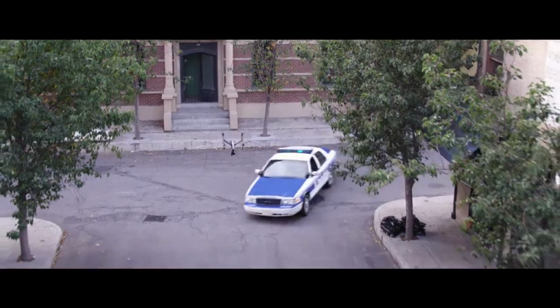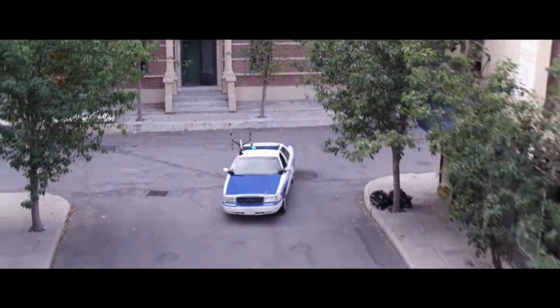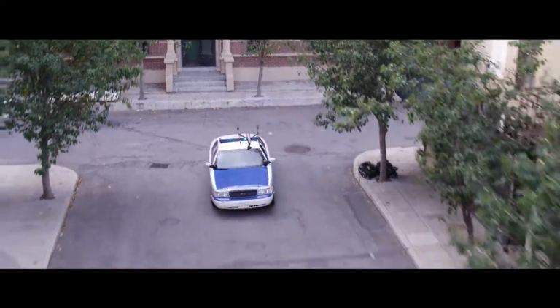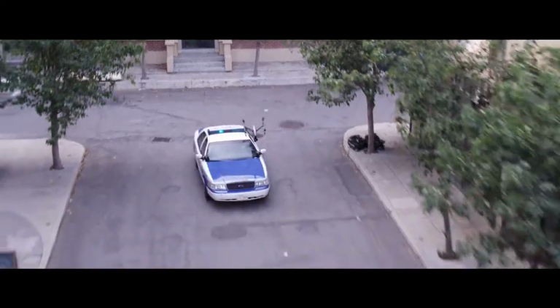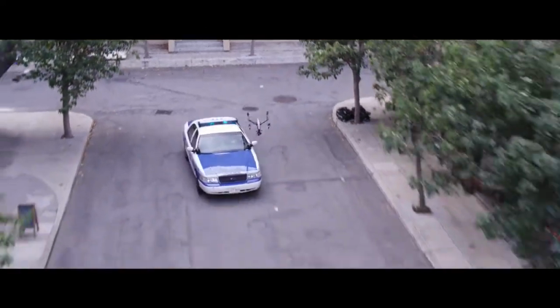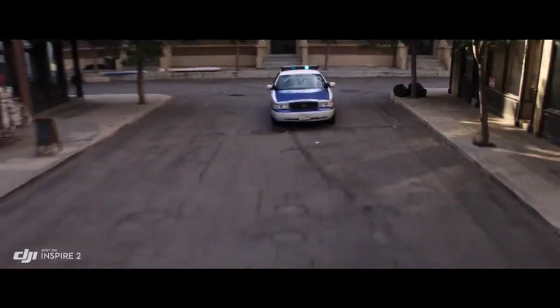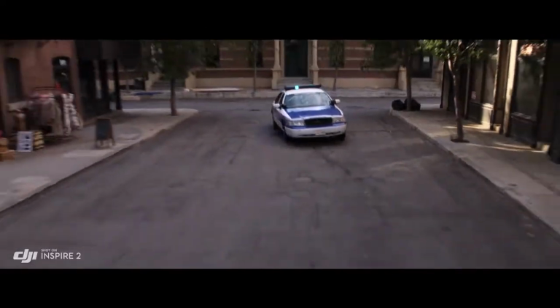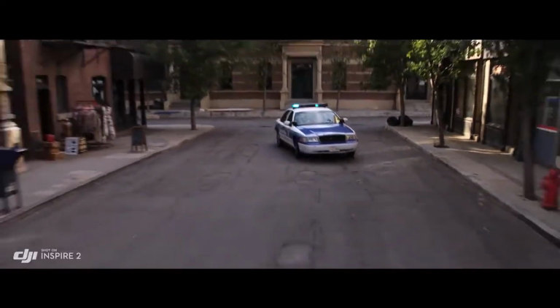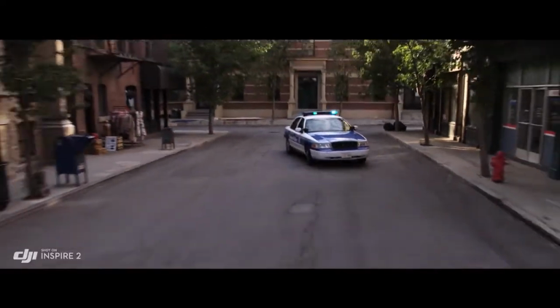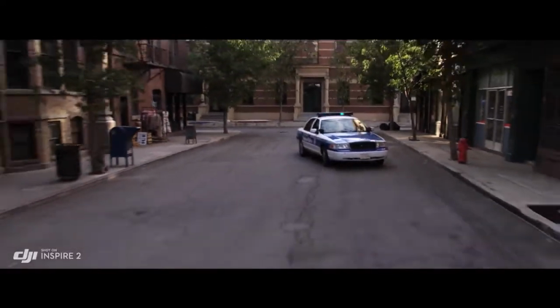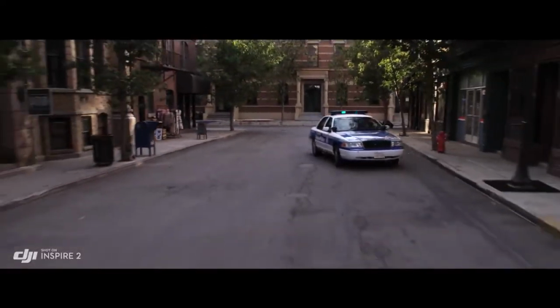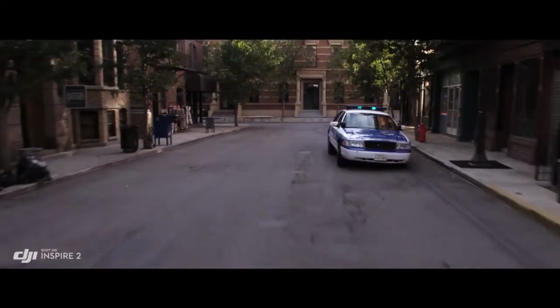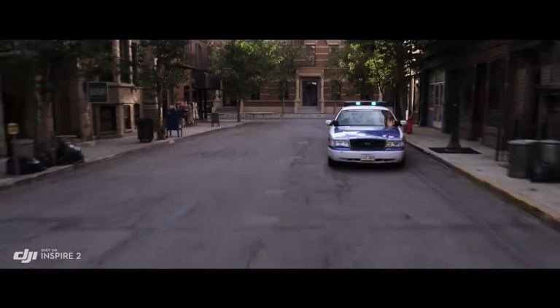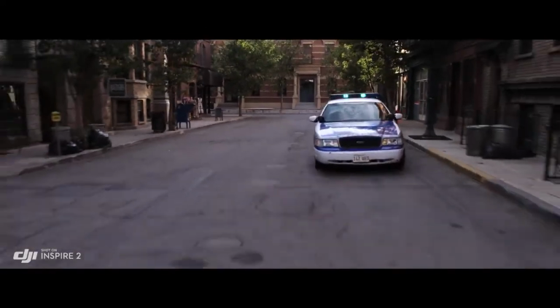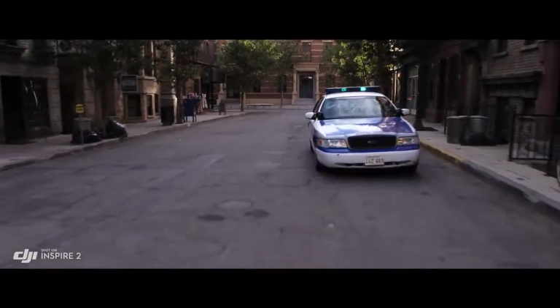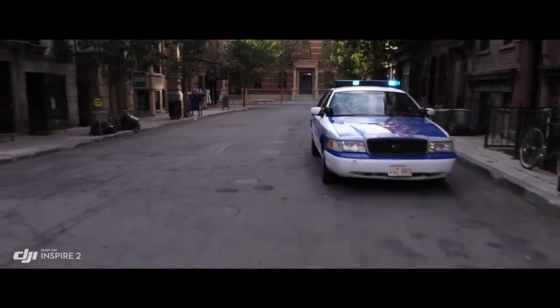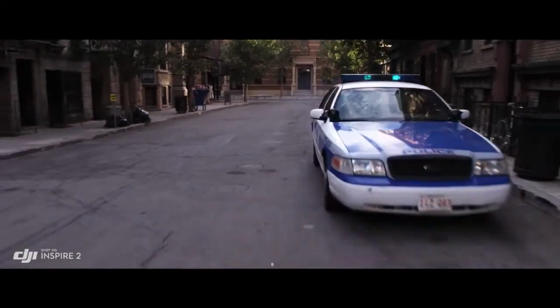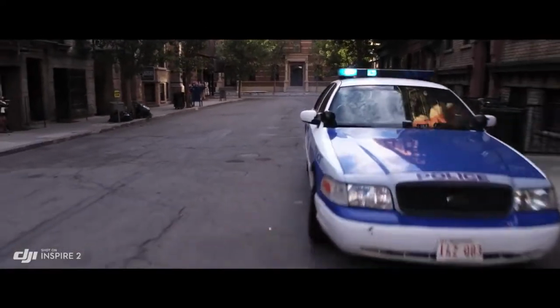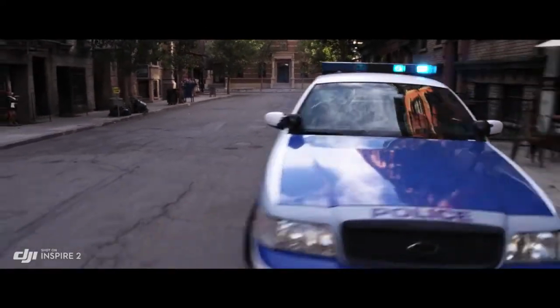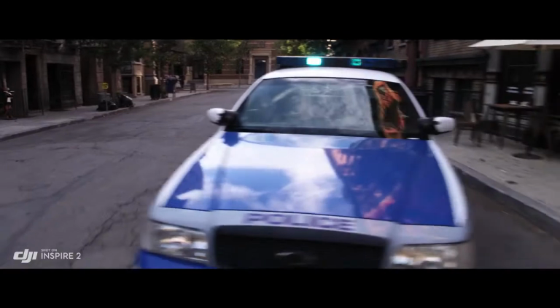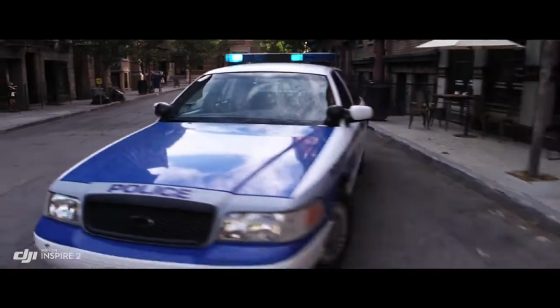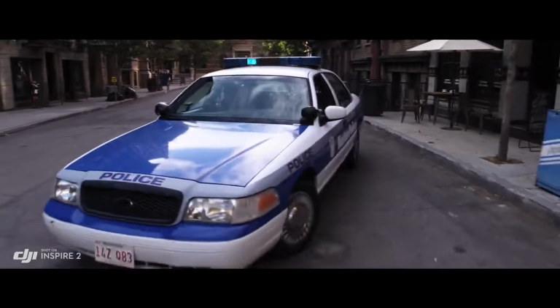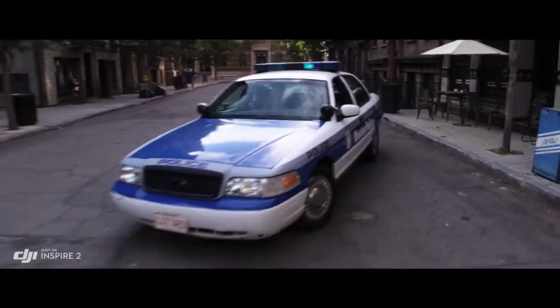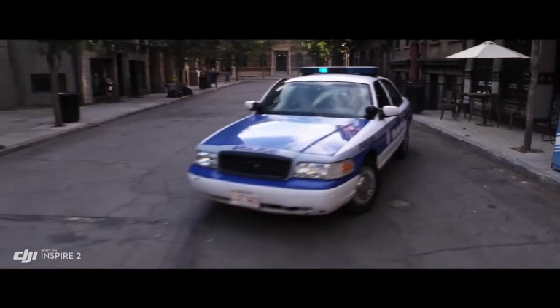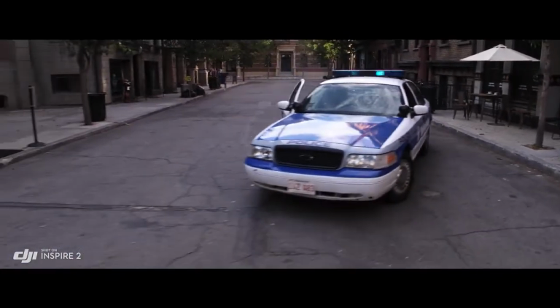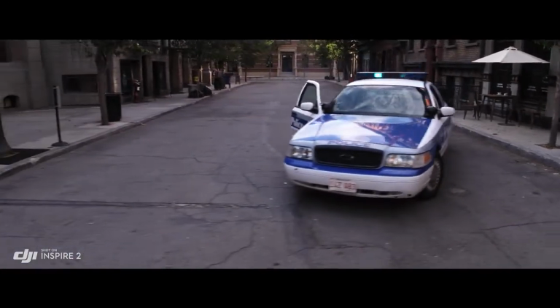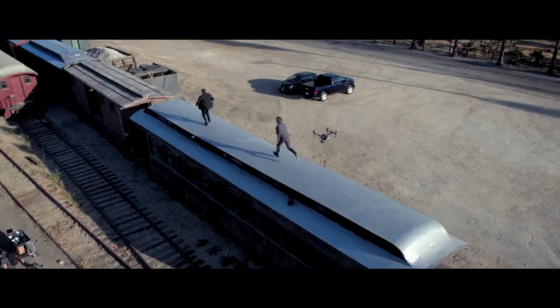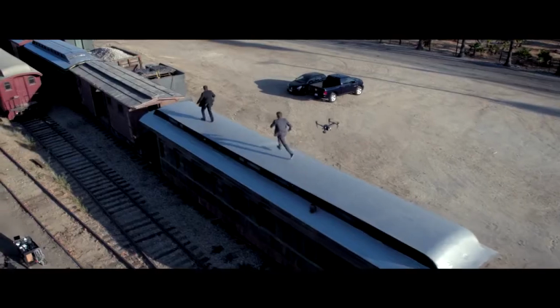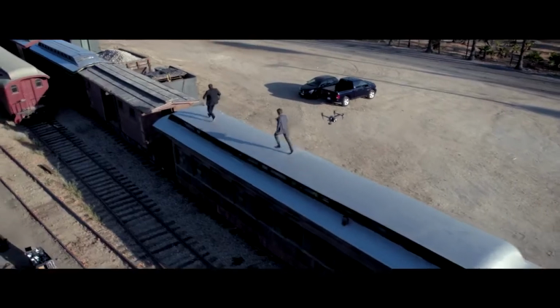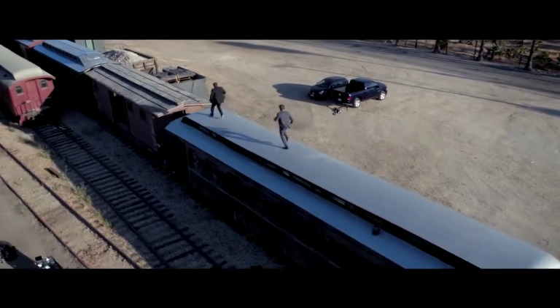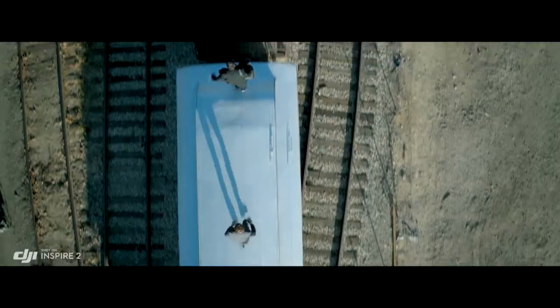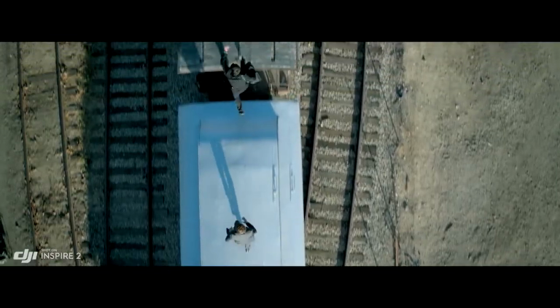New intelligent modes, including Spotlight Pro and Profile, make cinematic shots easier for production teams and even for single operators.